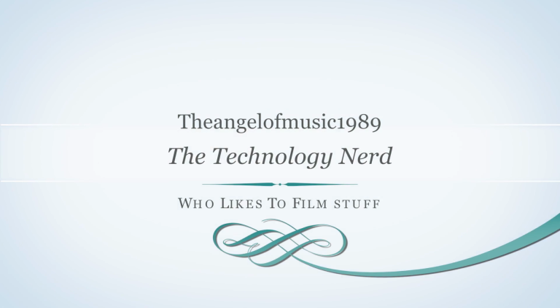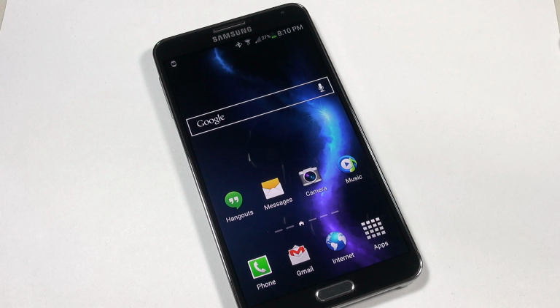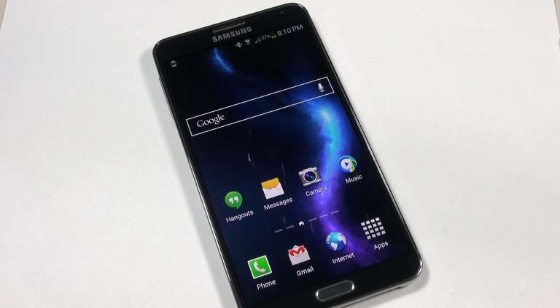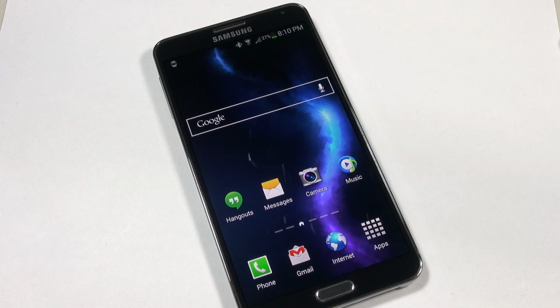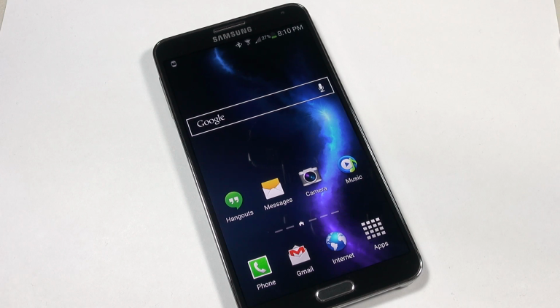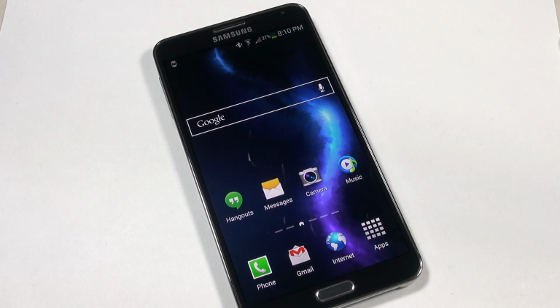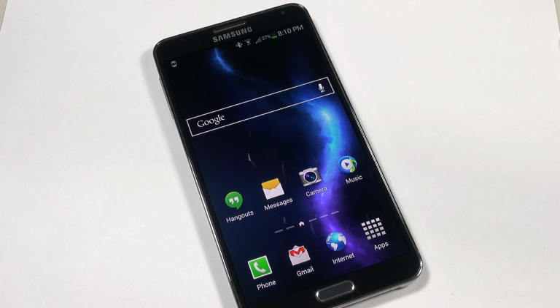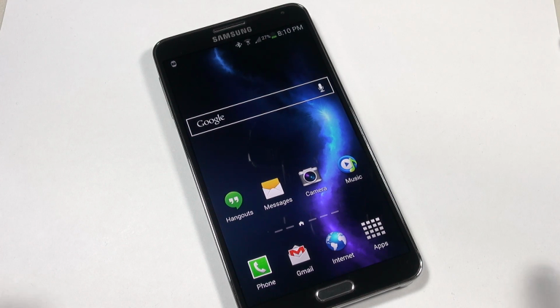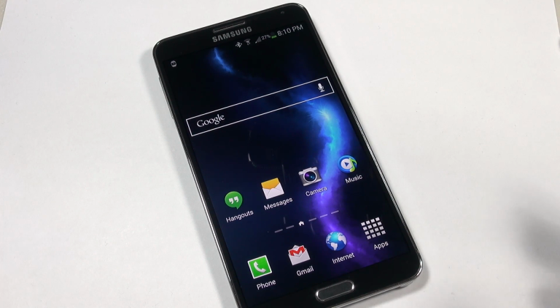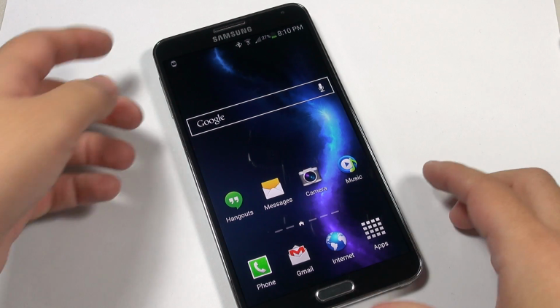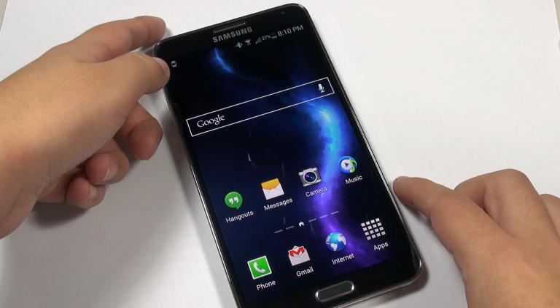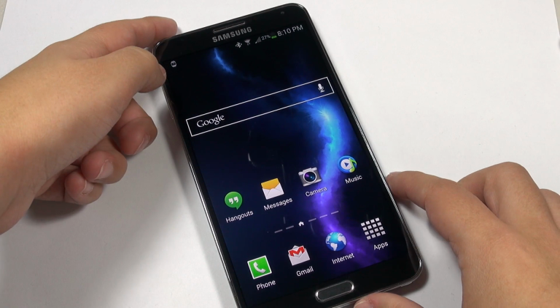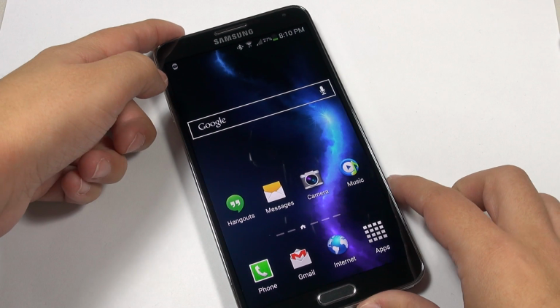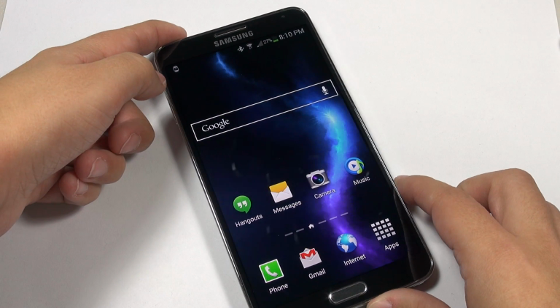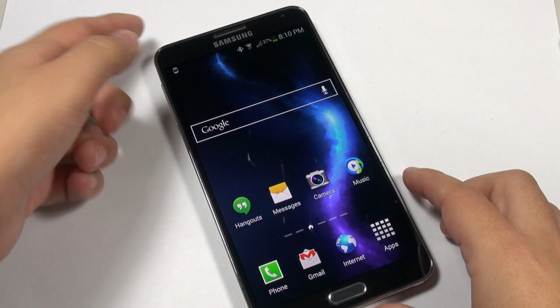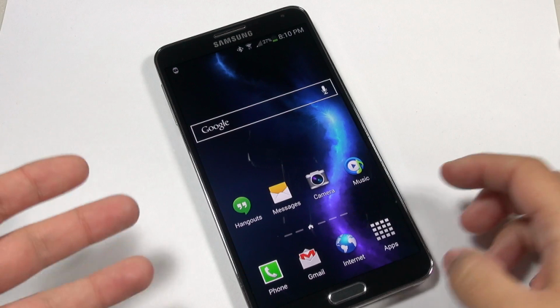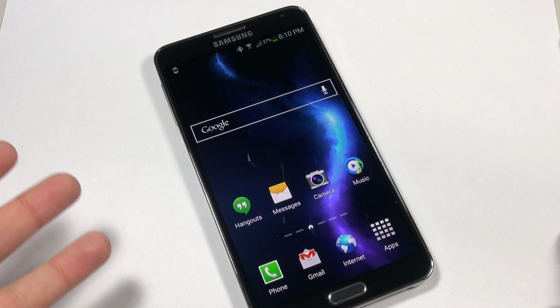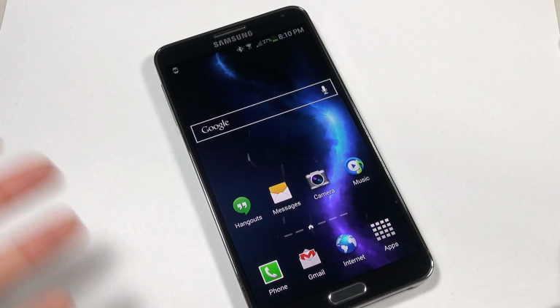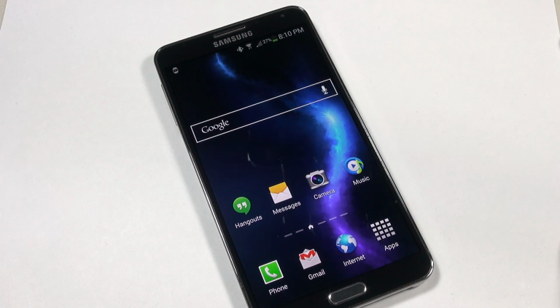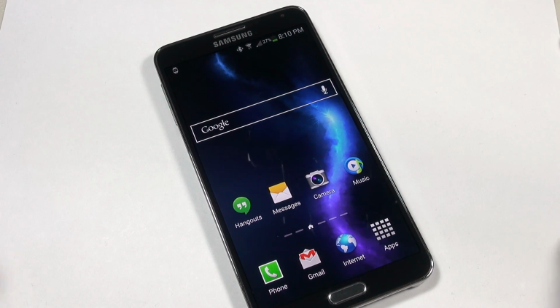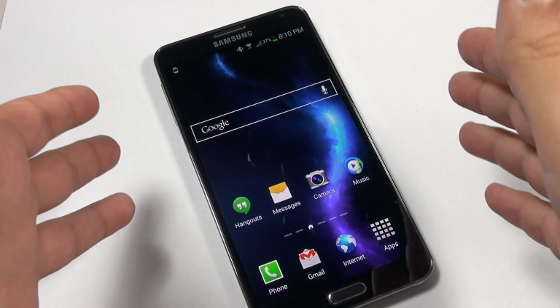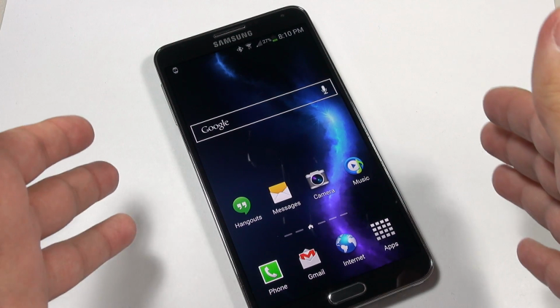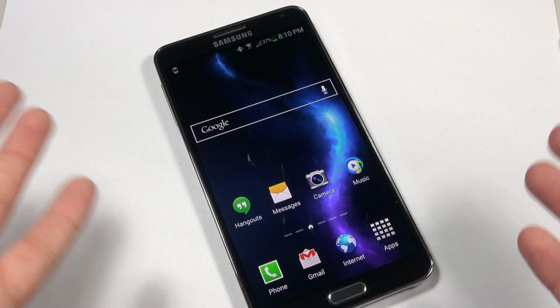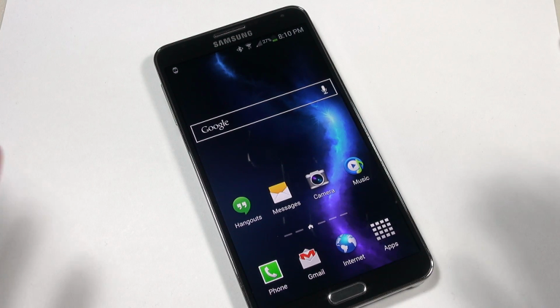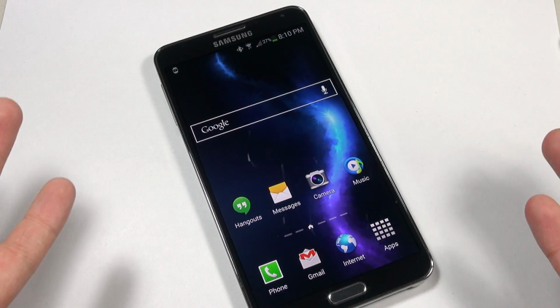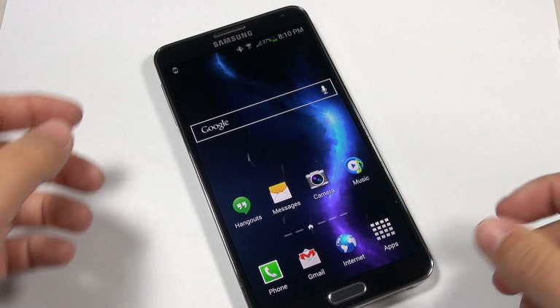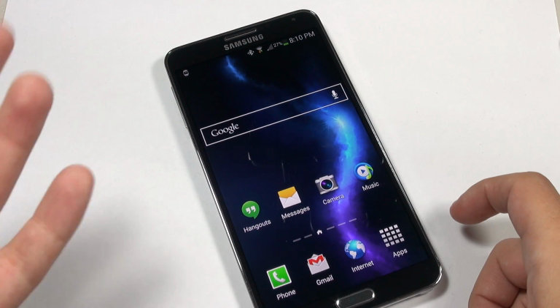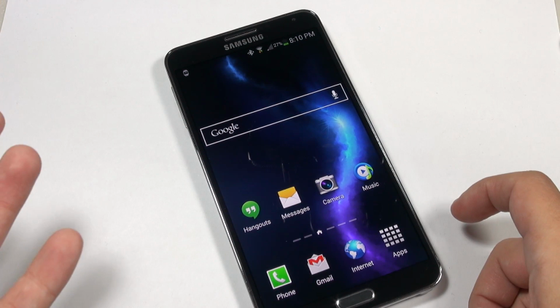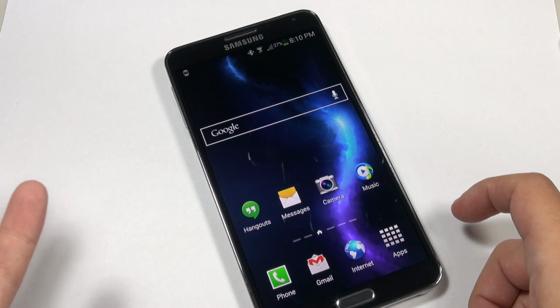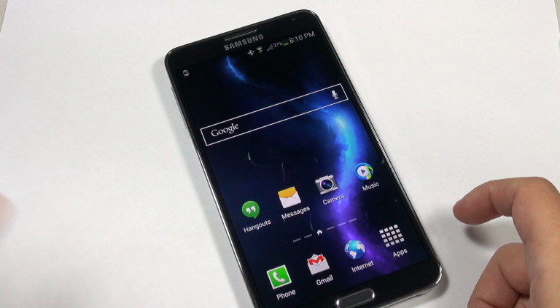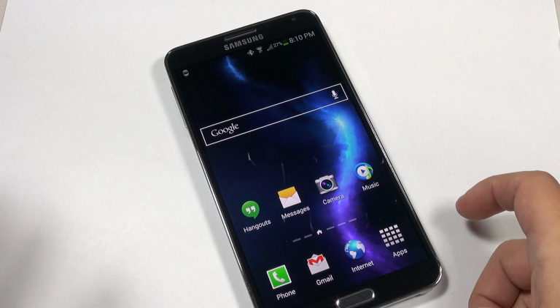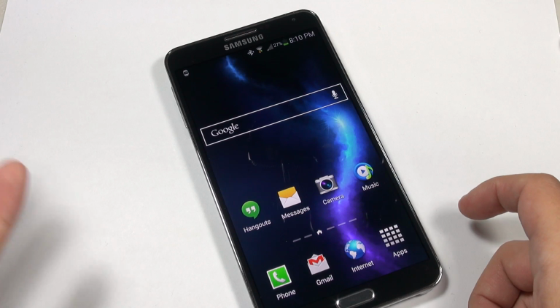Hey everybody, this is Erica, the technology nerd who likes to film stuff, and I am continuing on with the Galaxy Note 3 review. Tomorrow I'm going to take this out and test the camera, and soon after that I will be filming the full review.